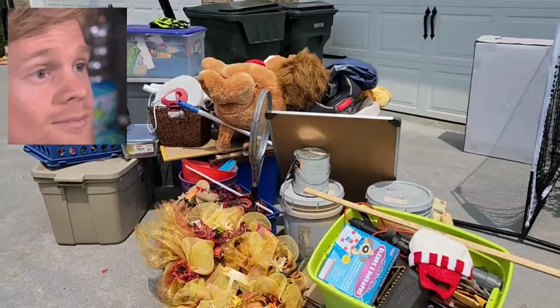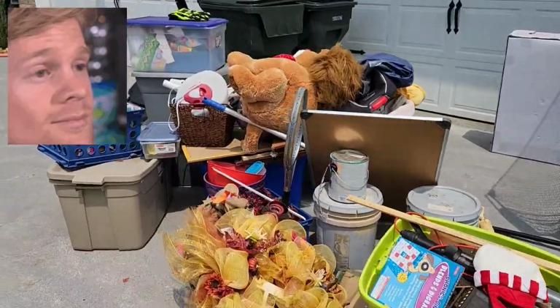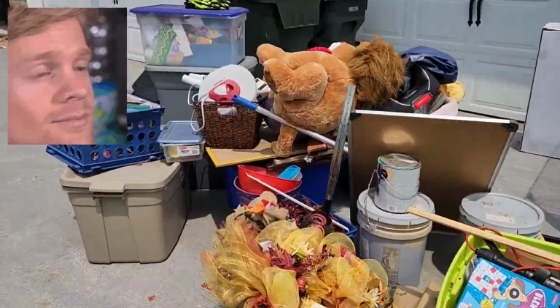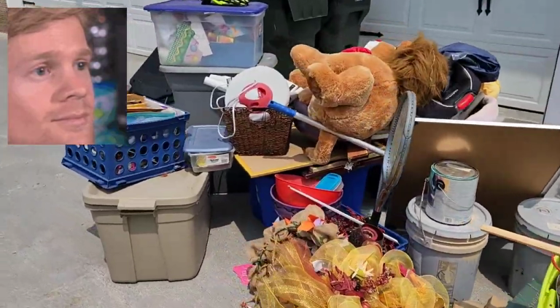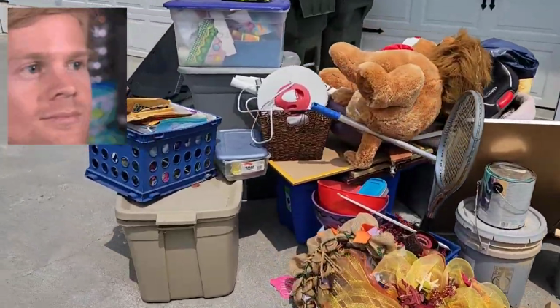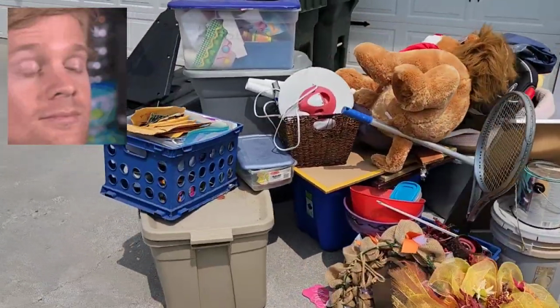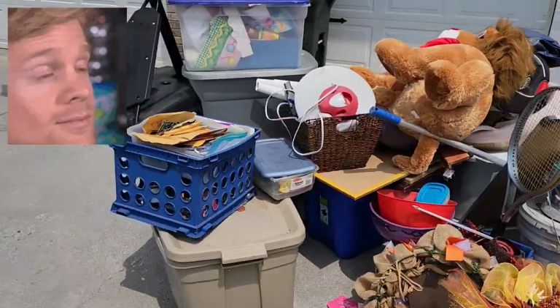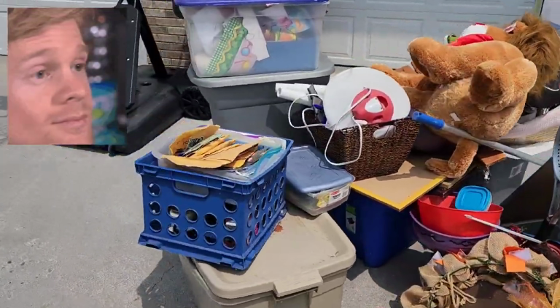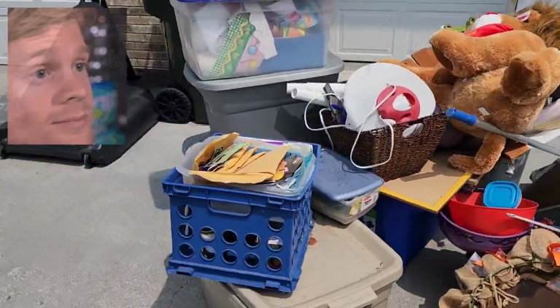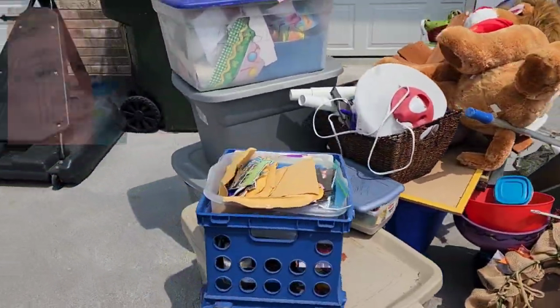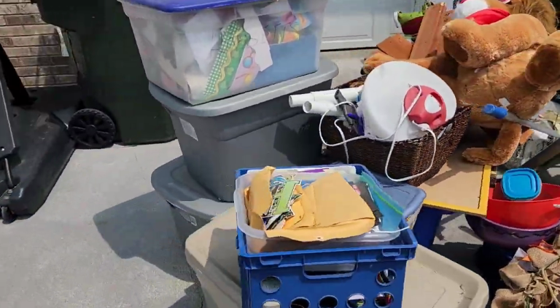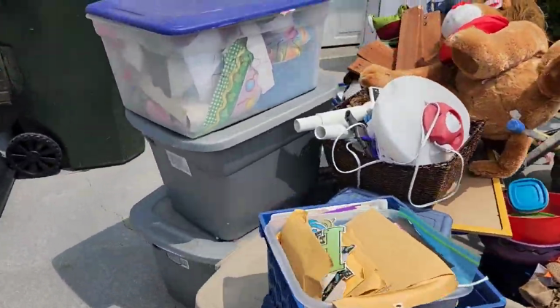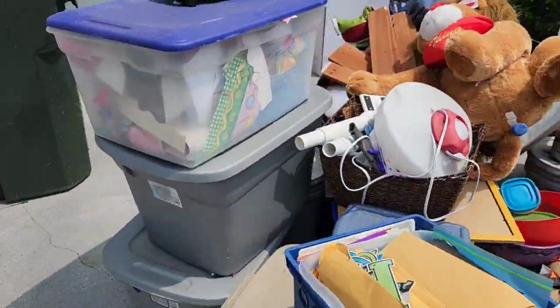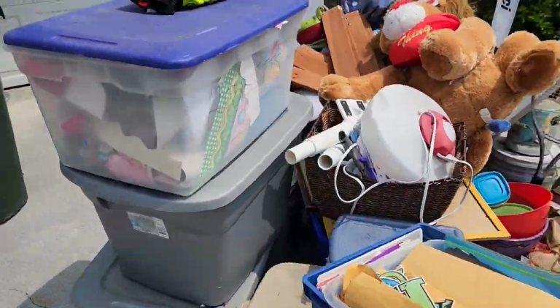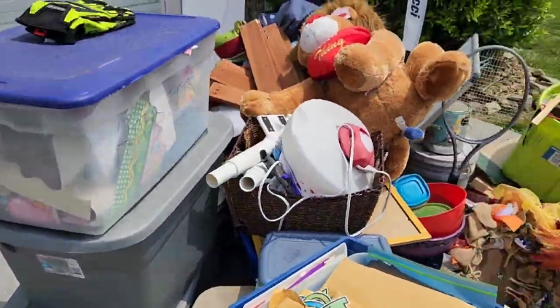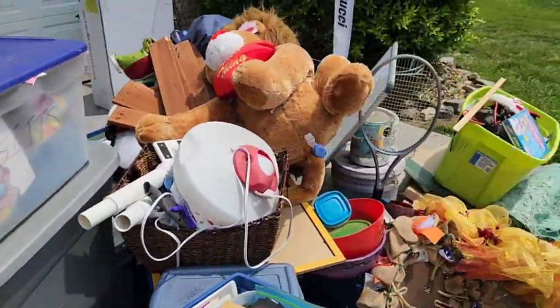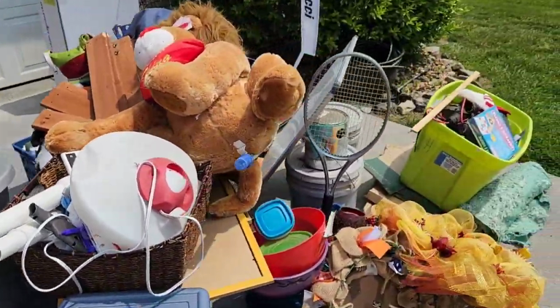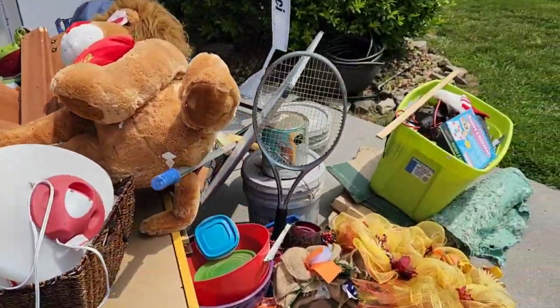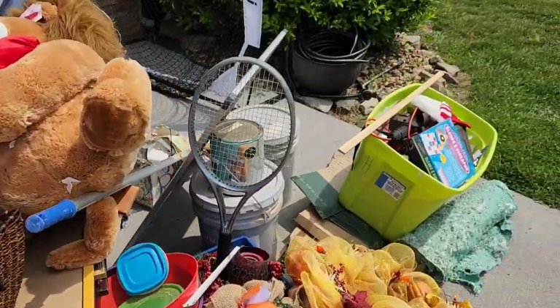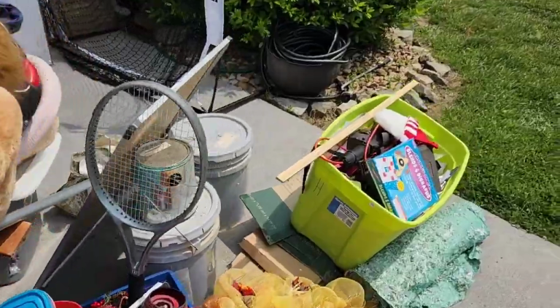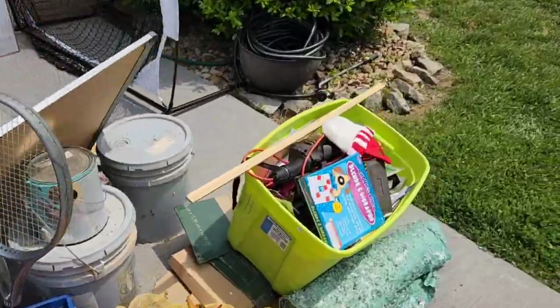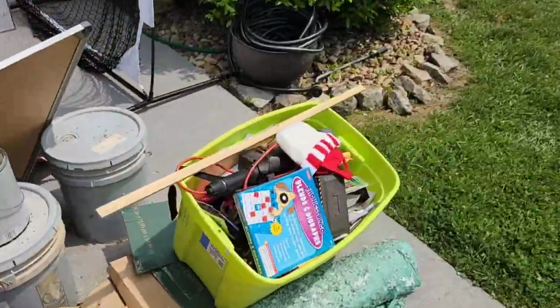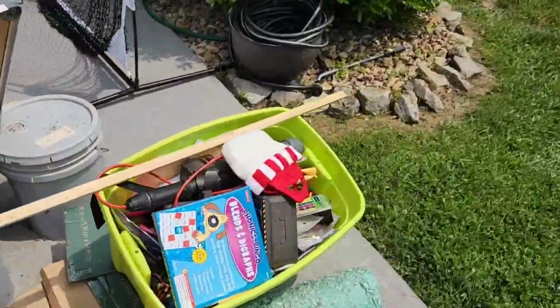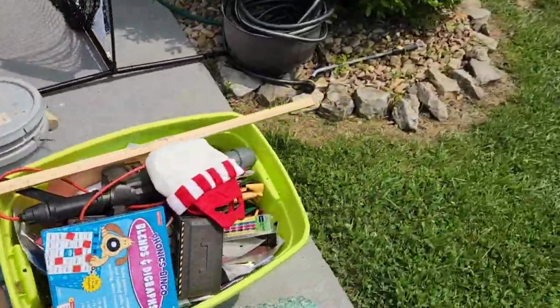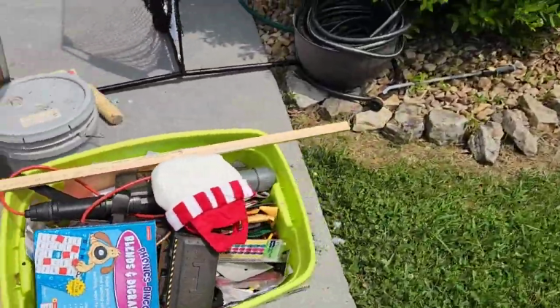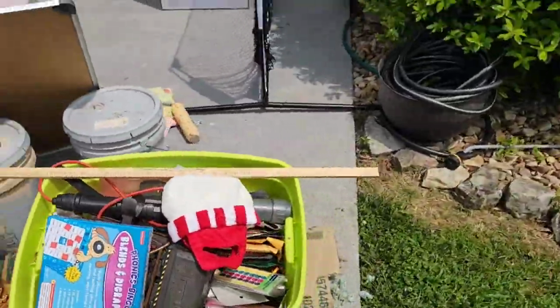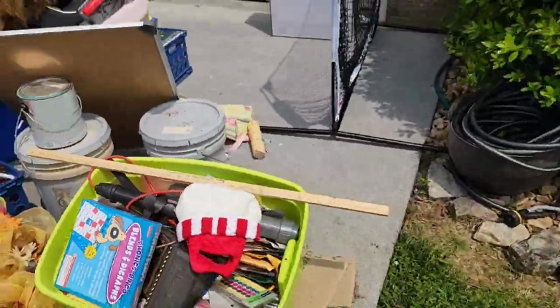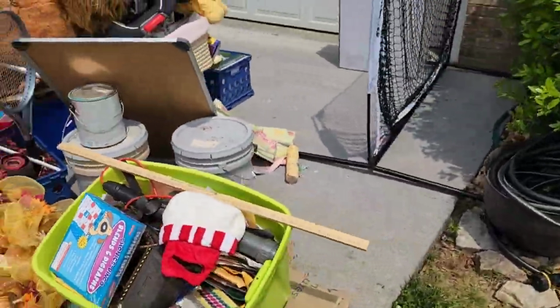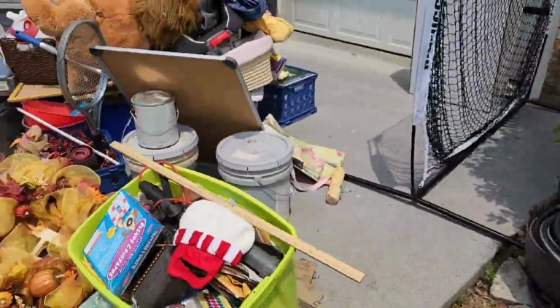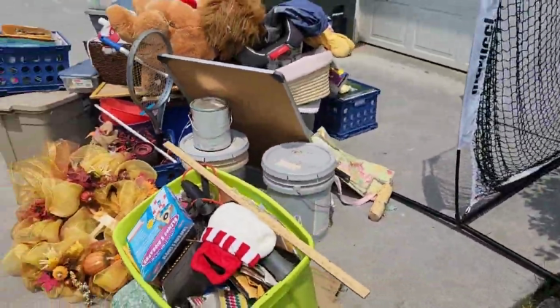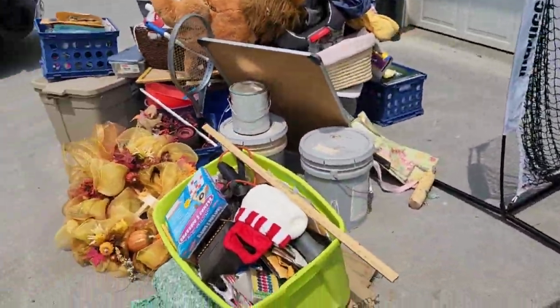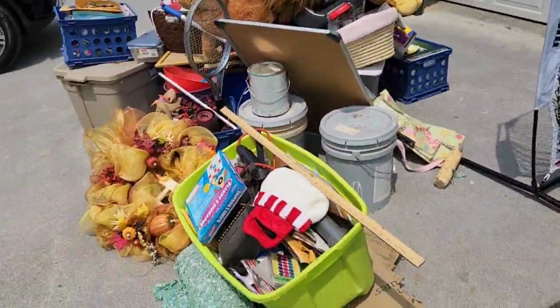What you're looking at is years of junk. The customer was kind enough to pull it out from her garage and leave it on the driveway for us, making the pickup quite easy.